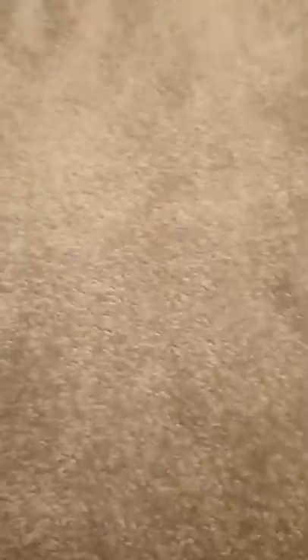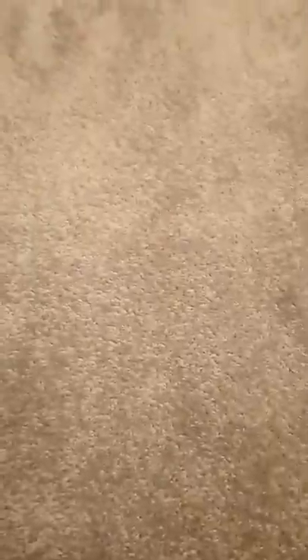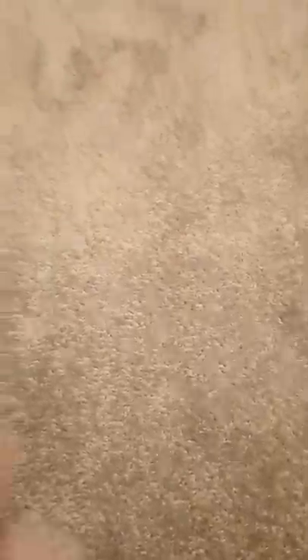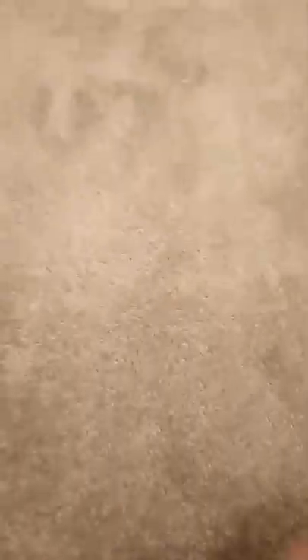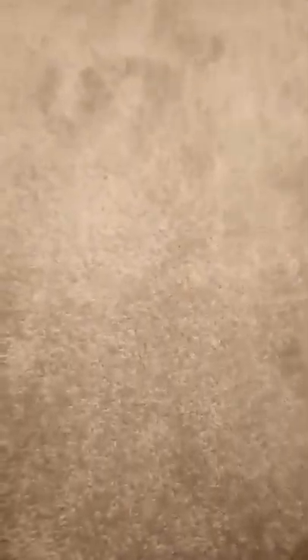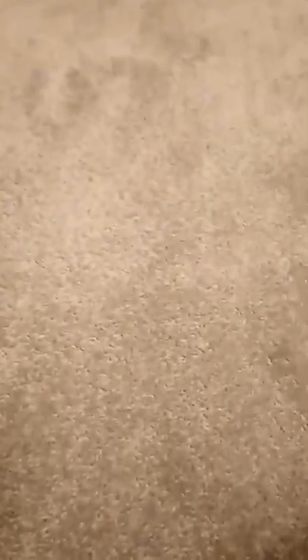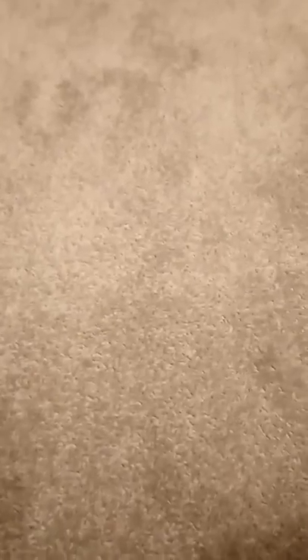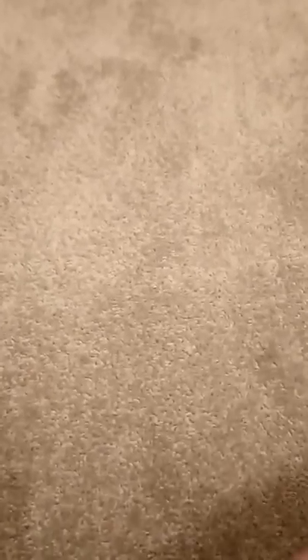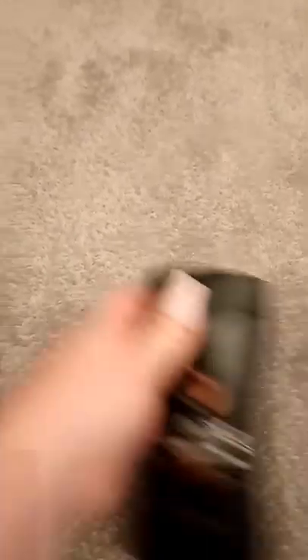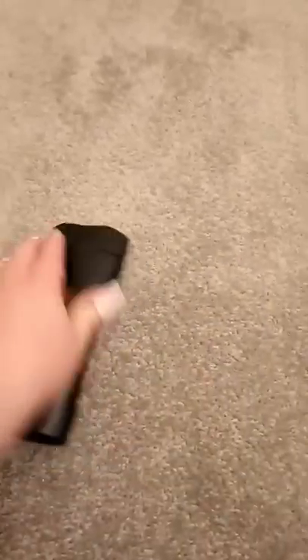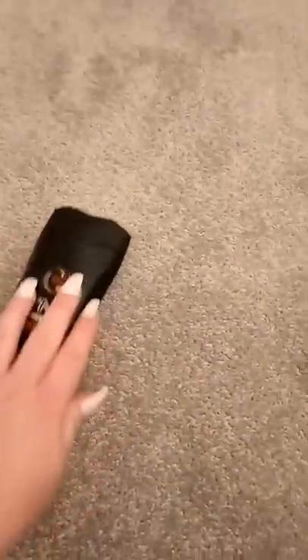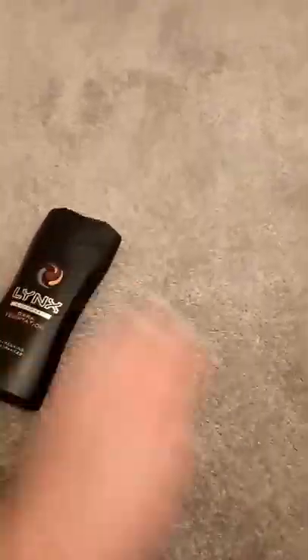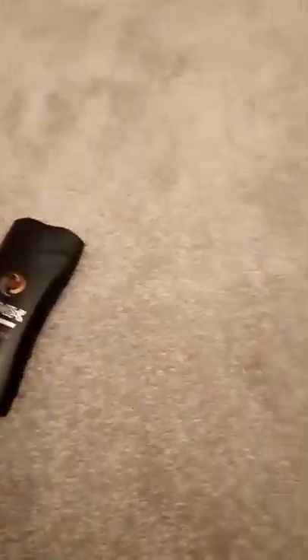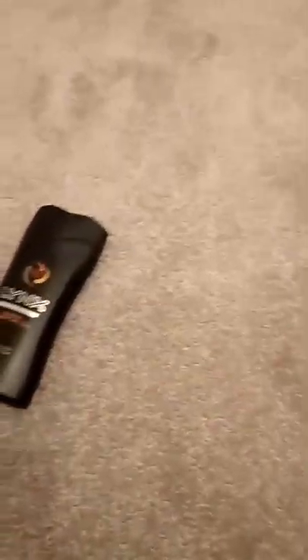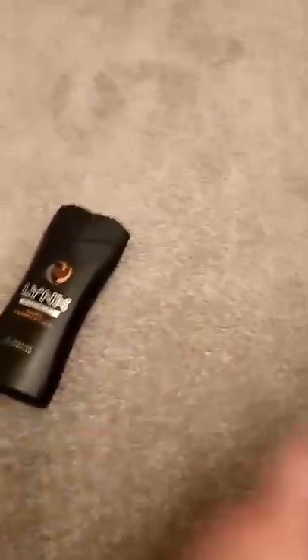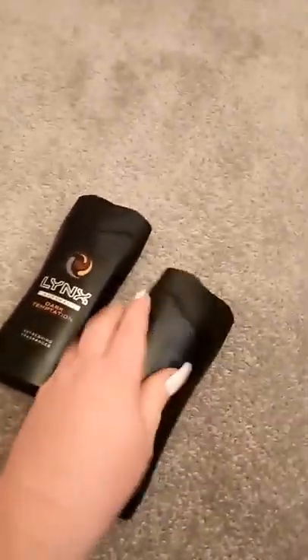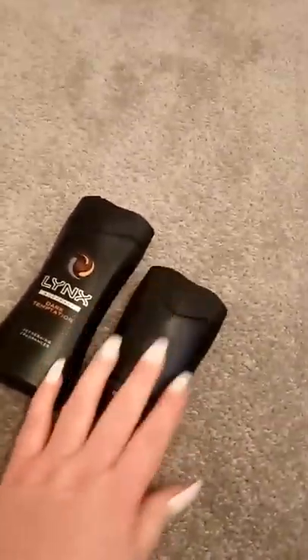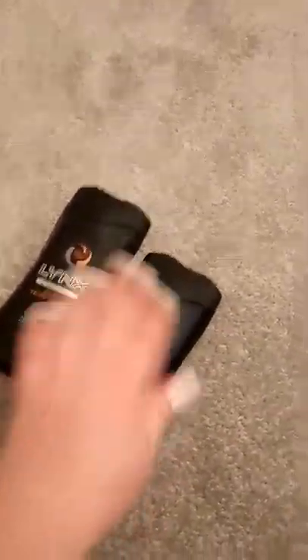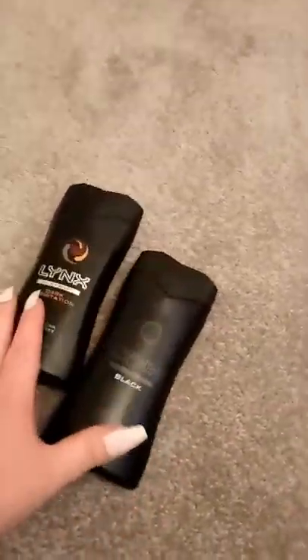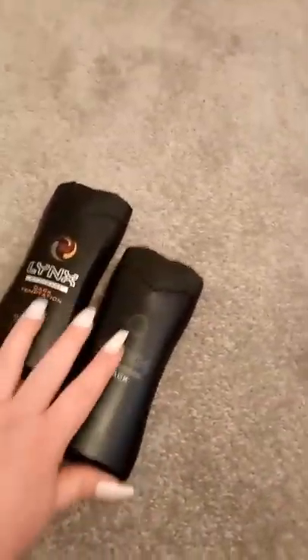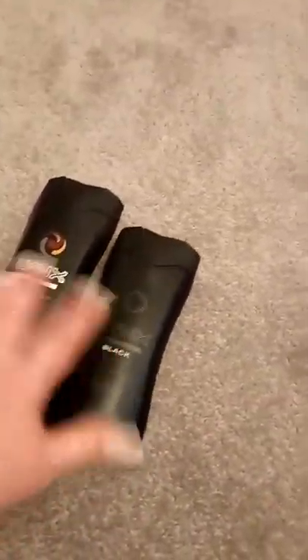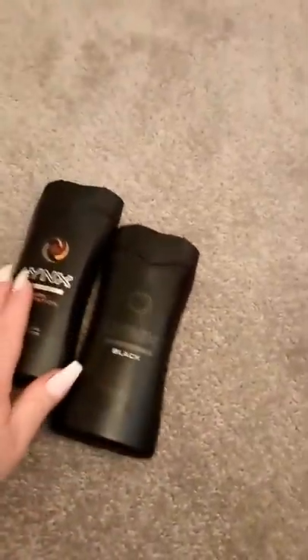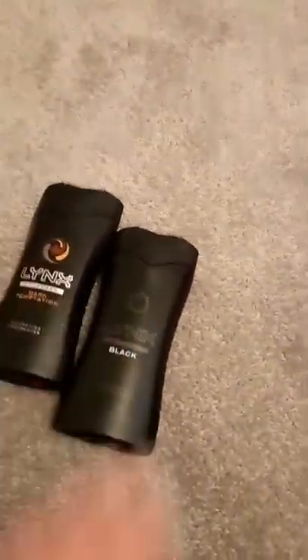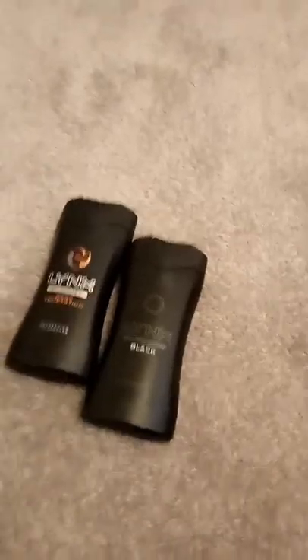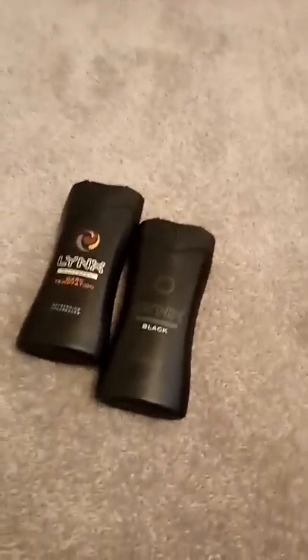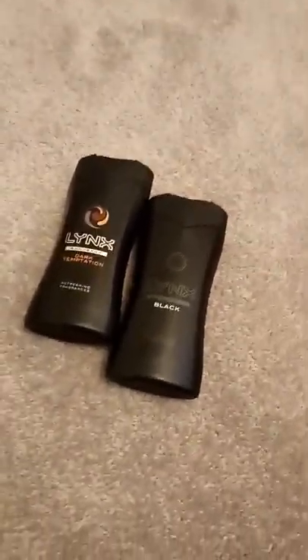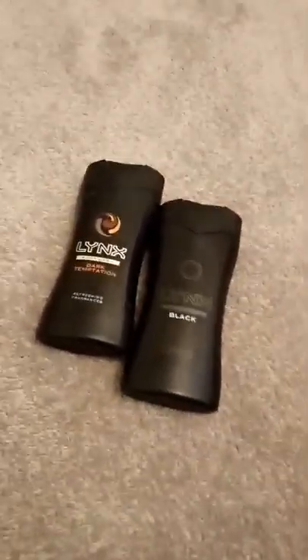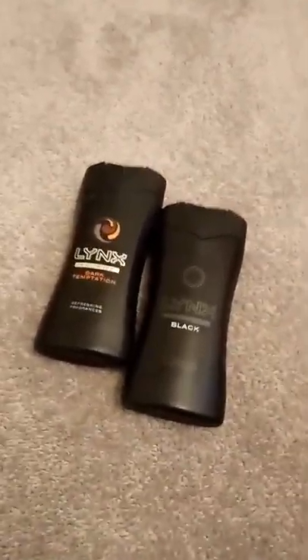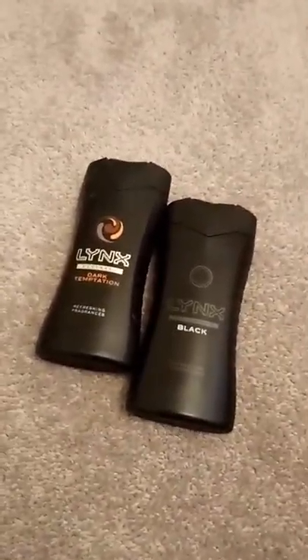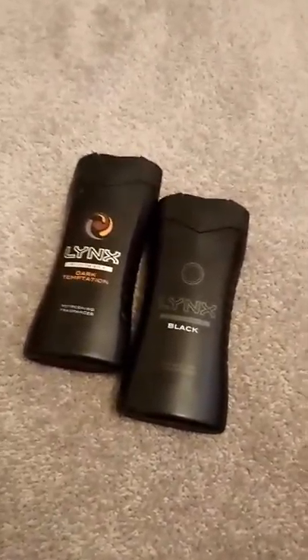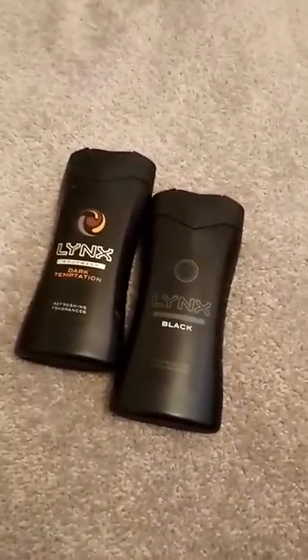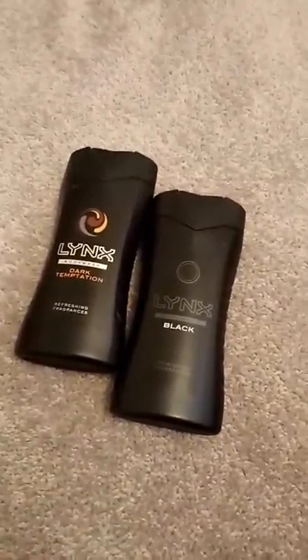Sorry, I don't know the prices or anything — I can't find the receipt. It was meant to be in the bag but it's not in the bag anymore. This is just some men's shower gel.